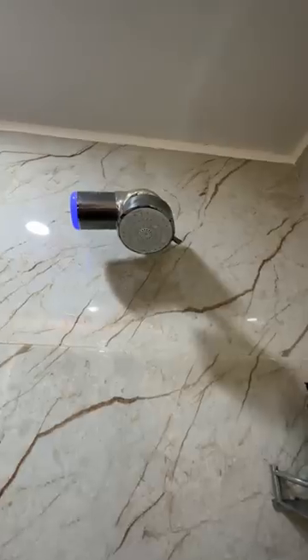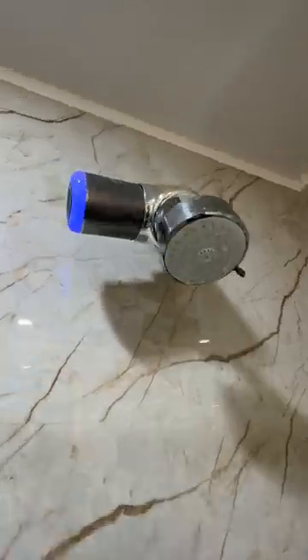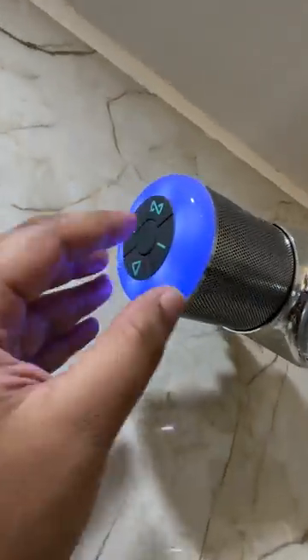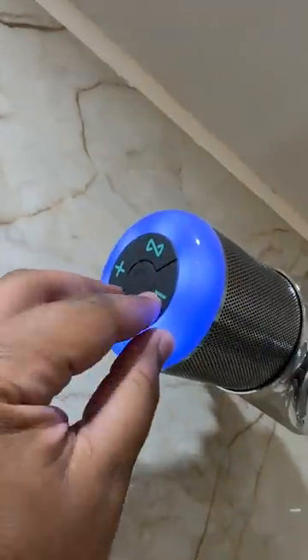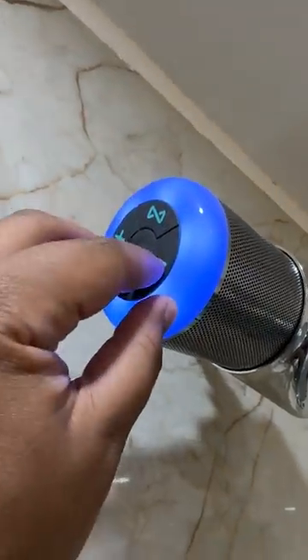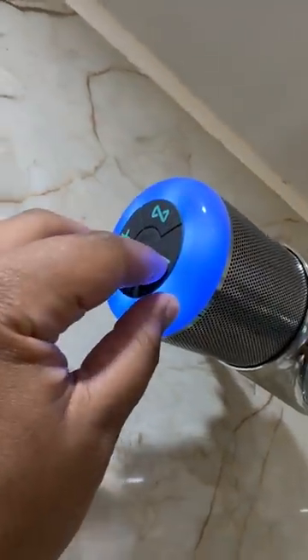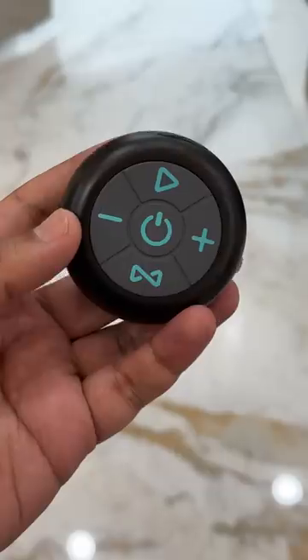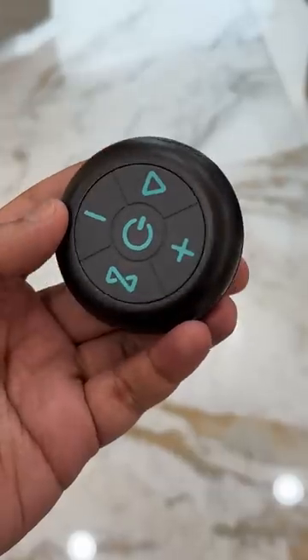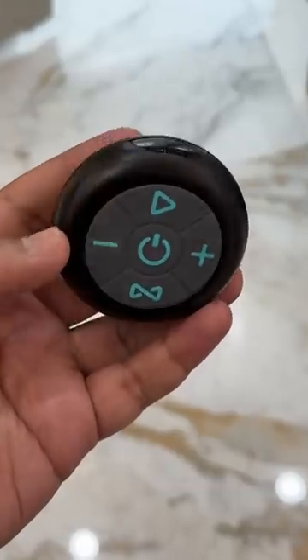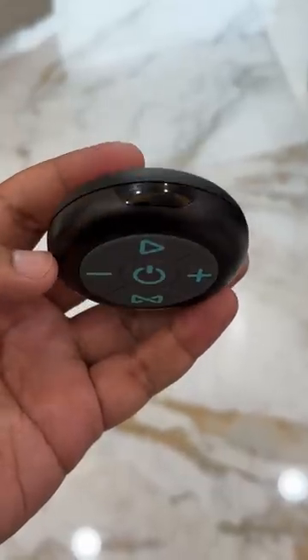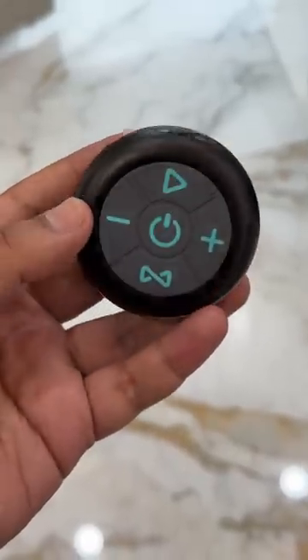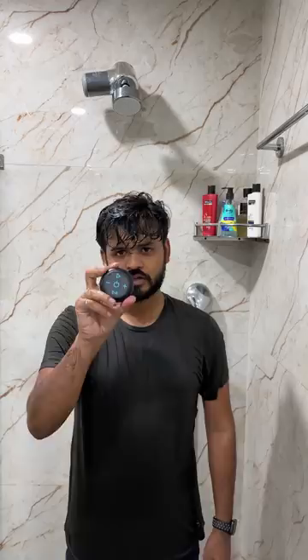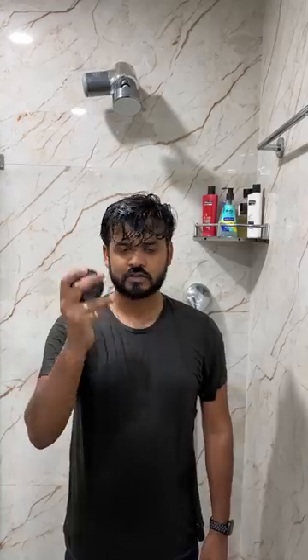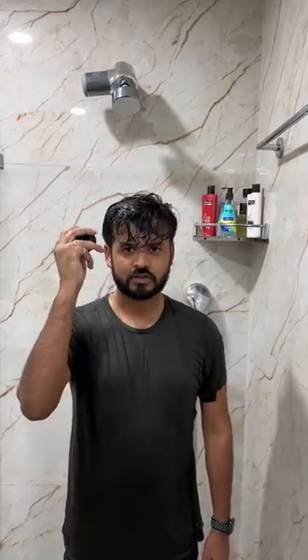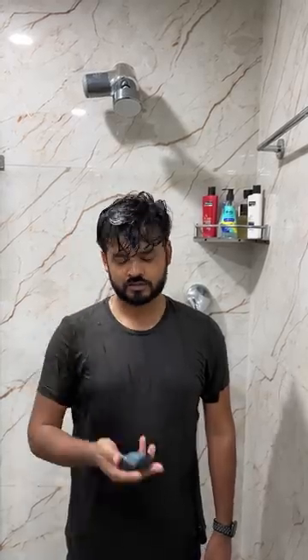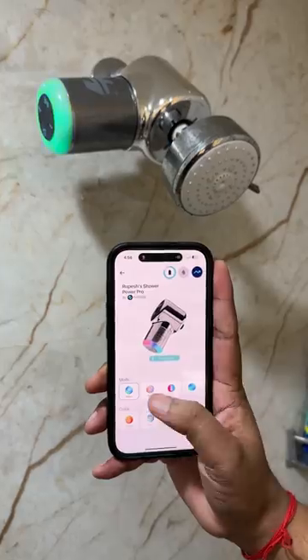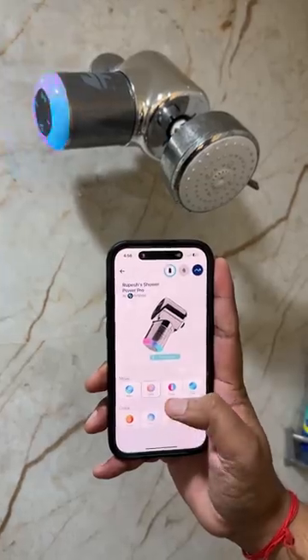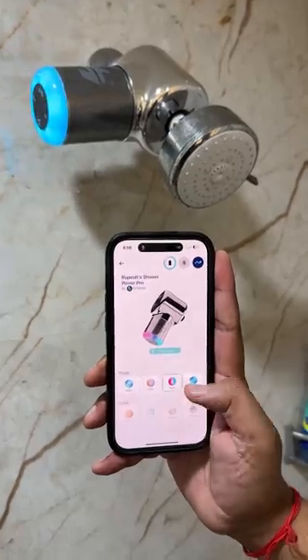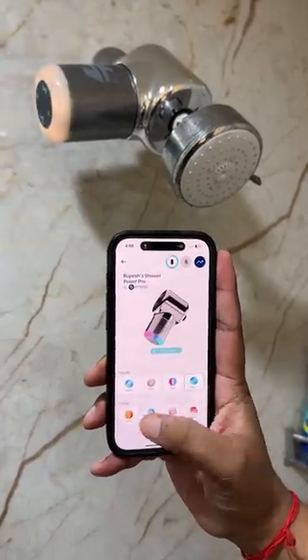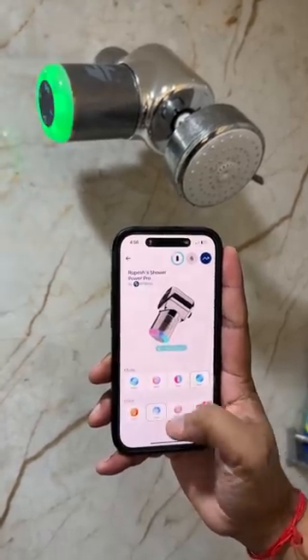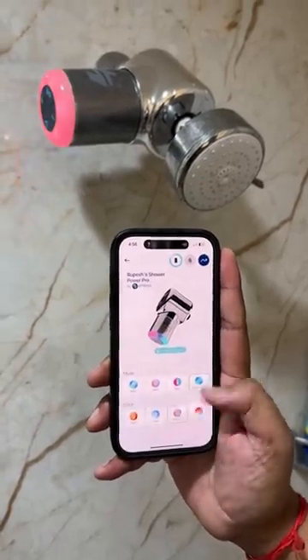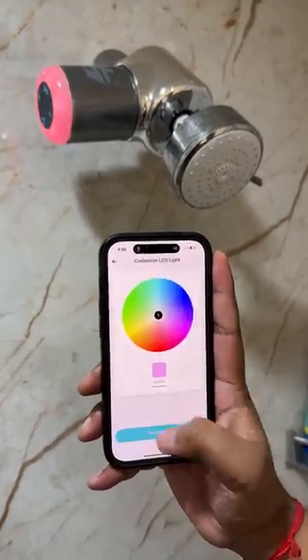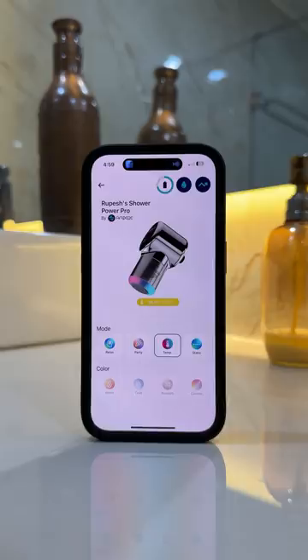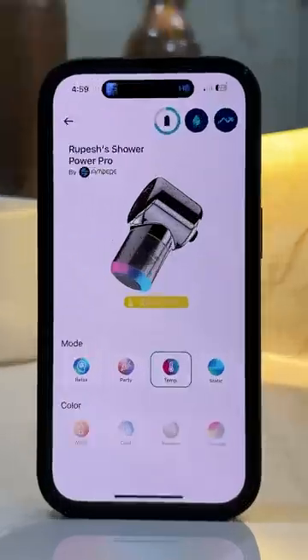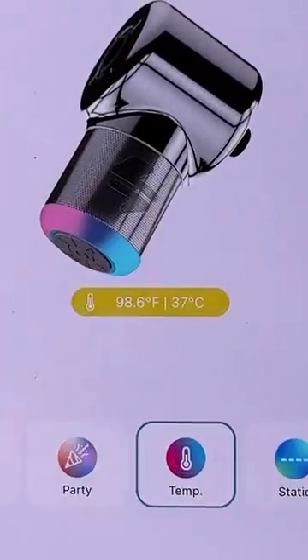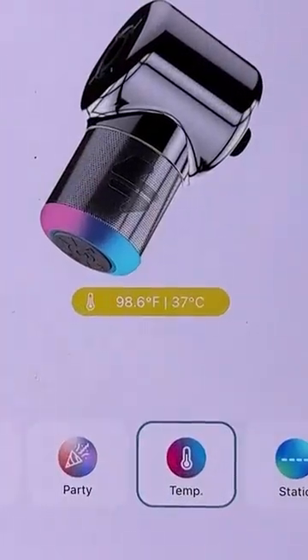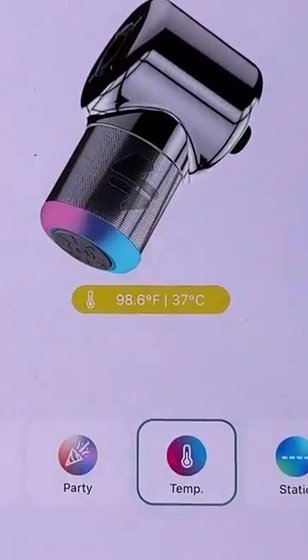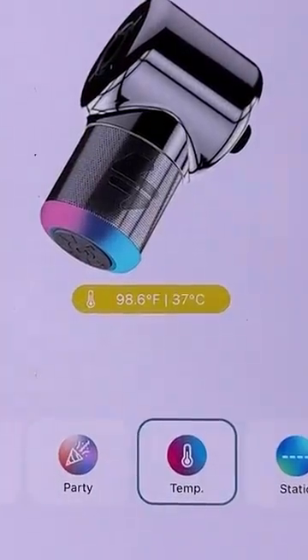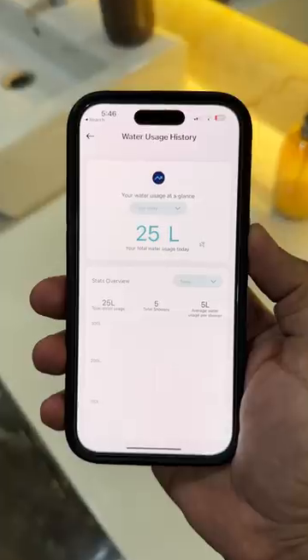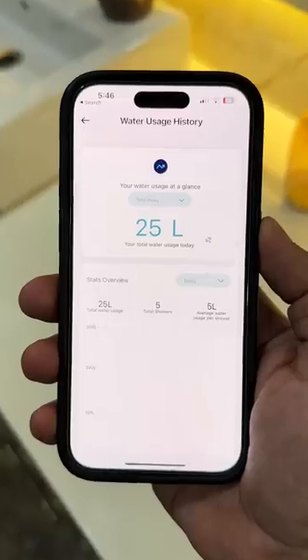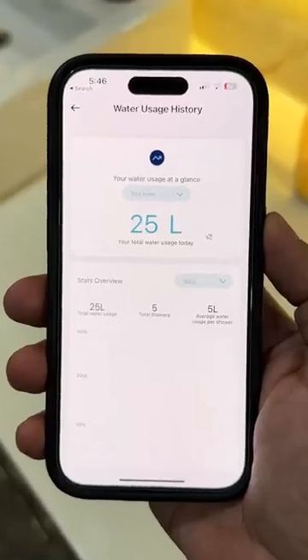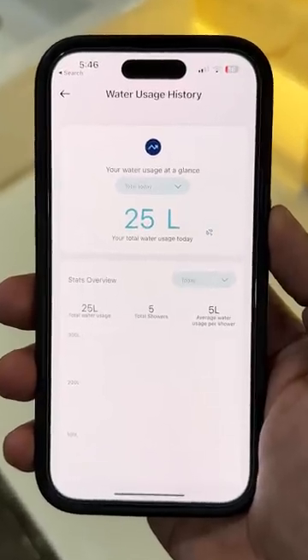This looks really cool and has these controls, but there's also a remote to control the music if your Shahr is out of reach. It also has app support which lets you customize the LEDs on the Shahr, and the app also tells you the current water temperature and the amount of water you're using.